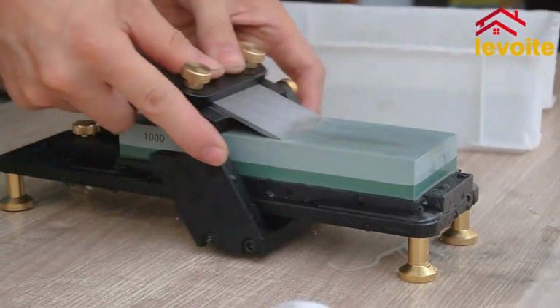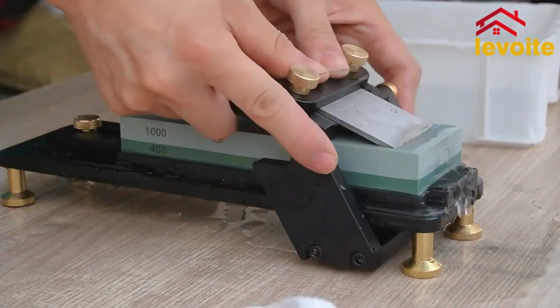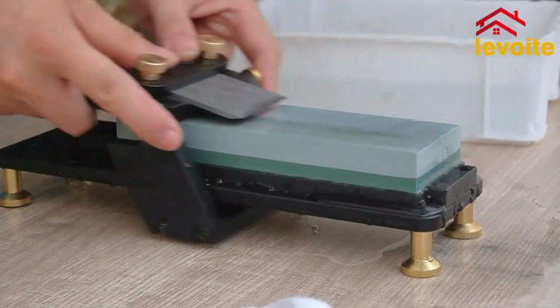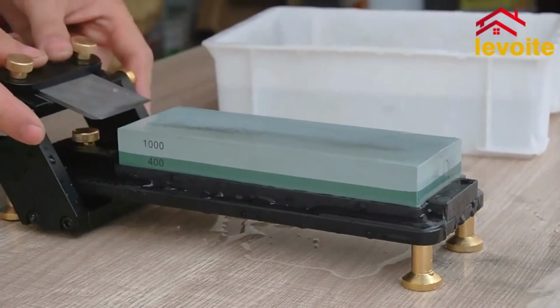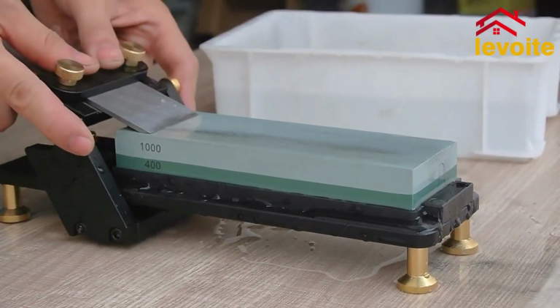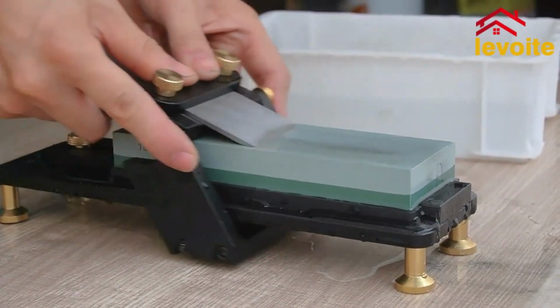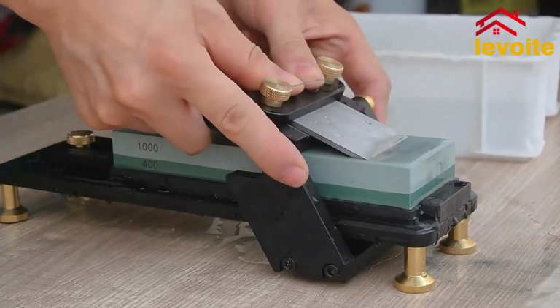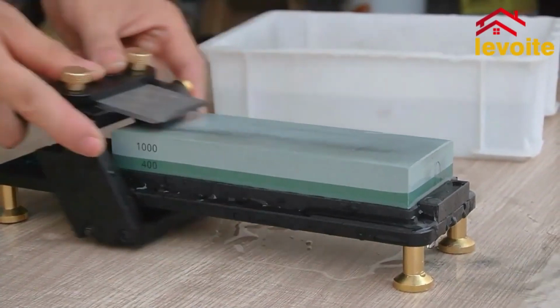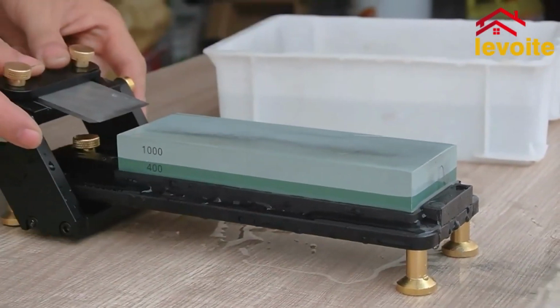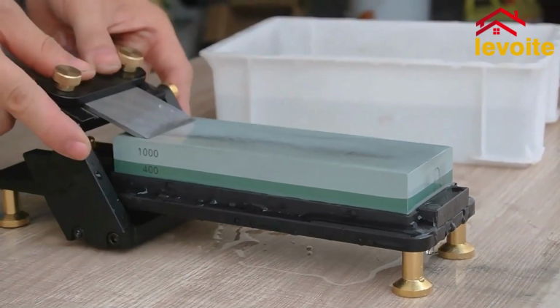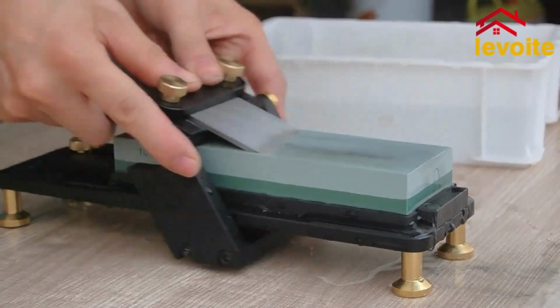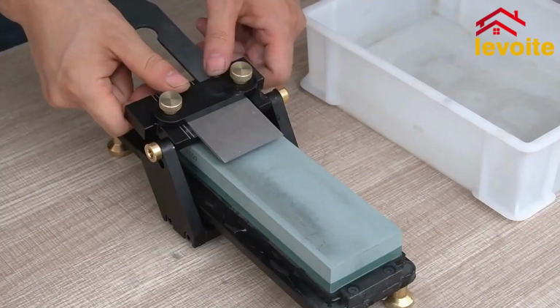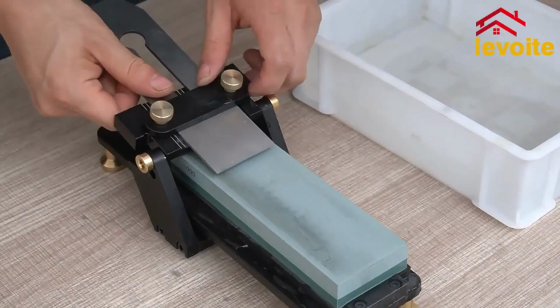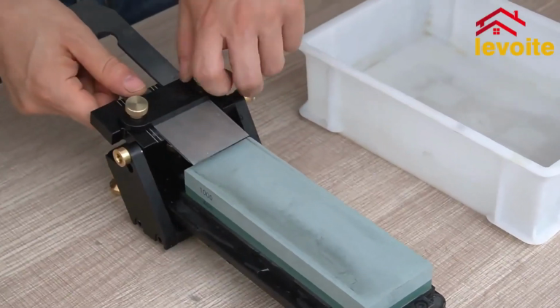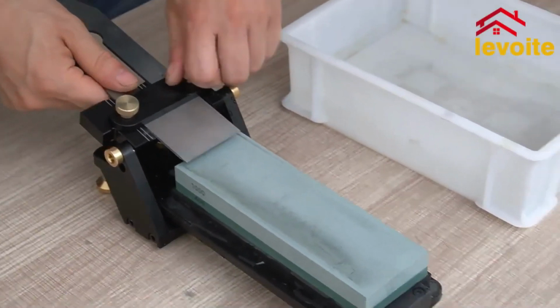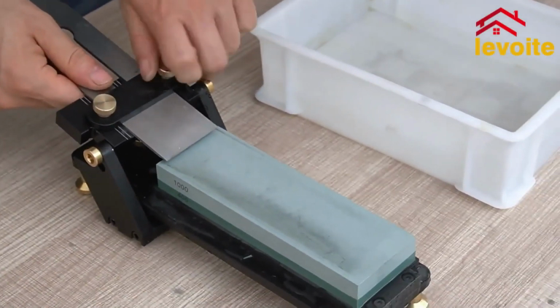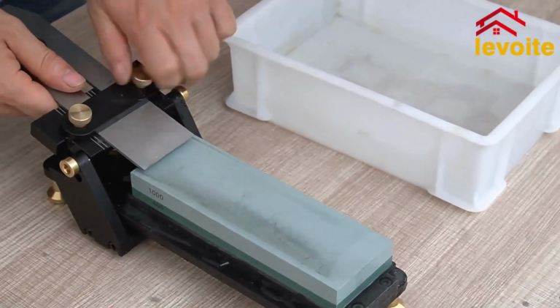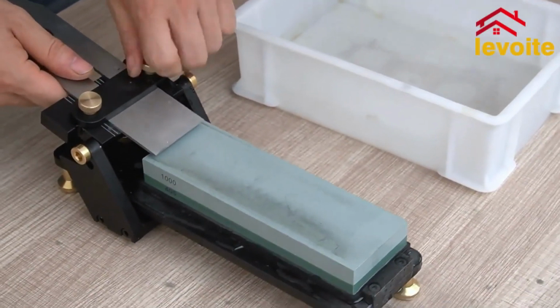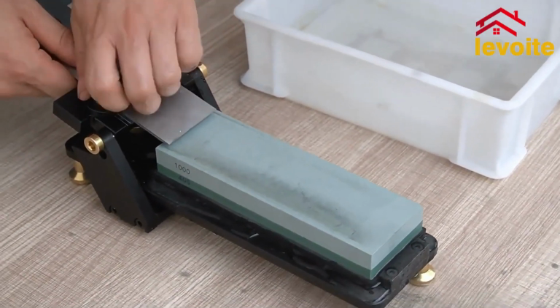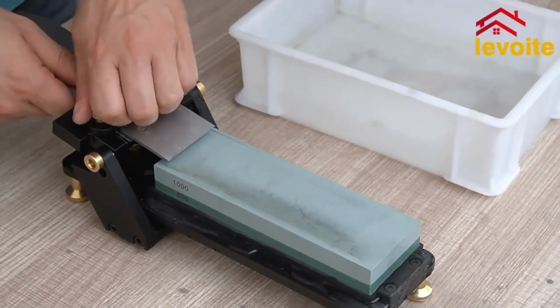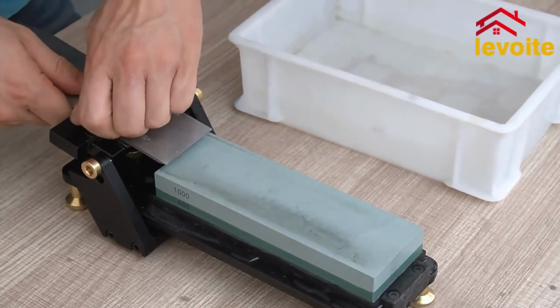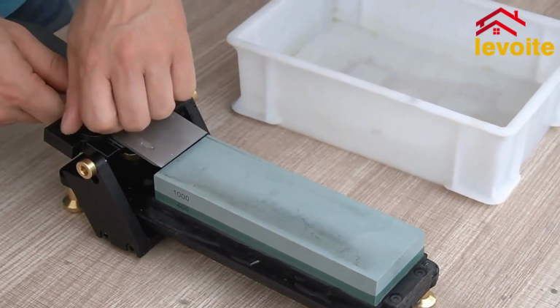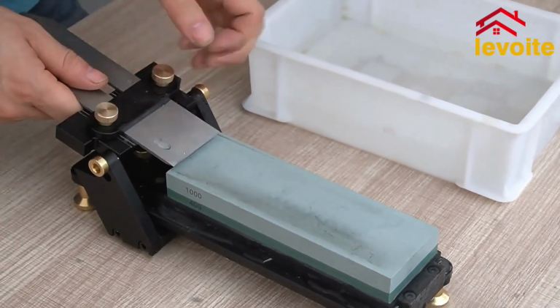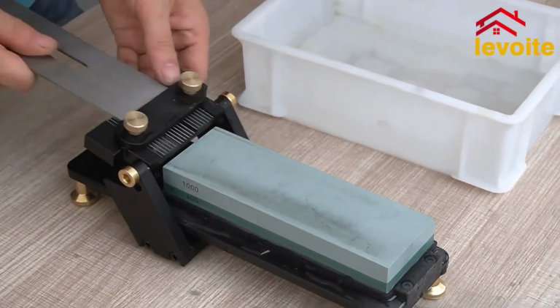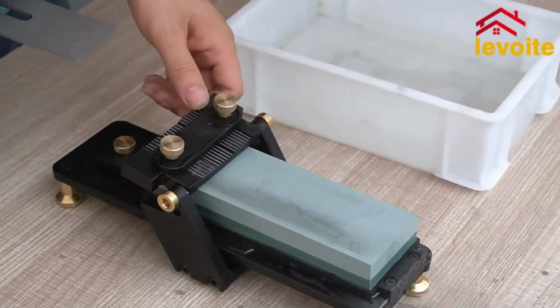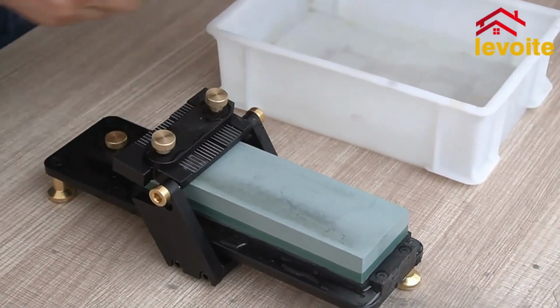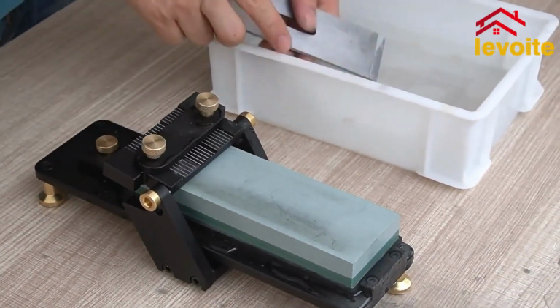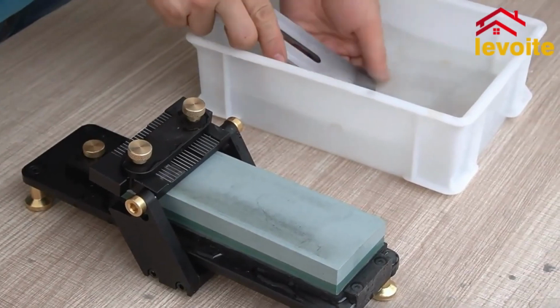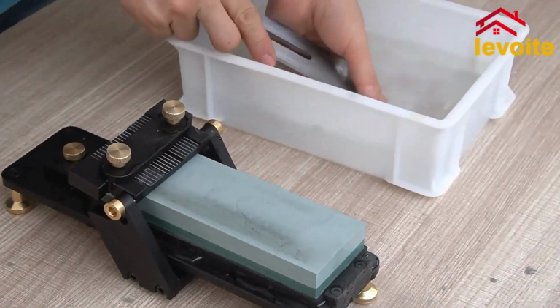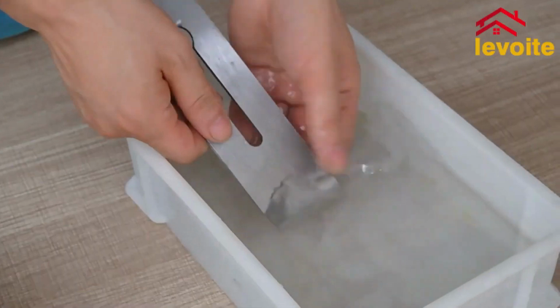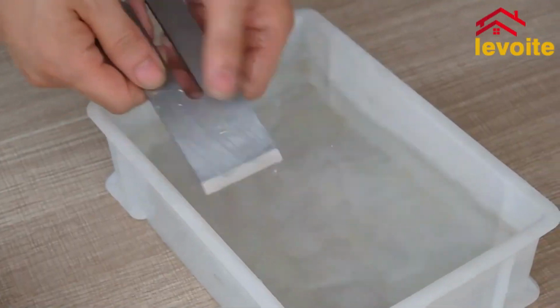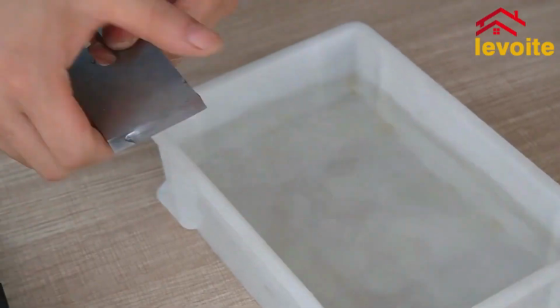The housing features 50 micro-ball bearings, which ensure a smooth, effortless movement with no lateral play, allowing for consistent longitudinal movement over the length of the sharpening stone.